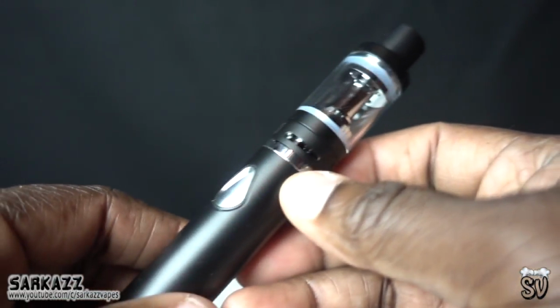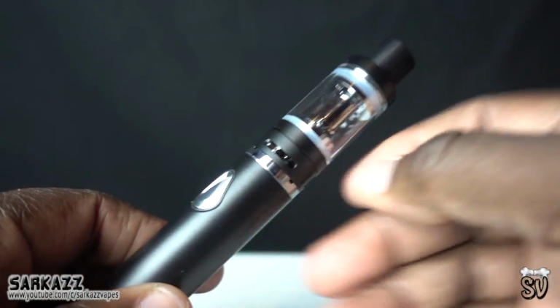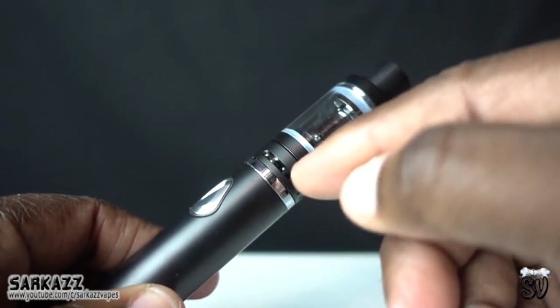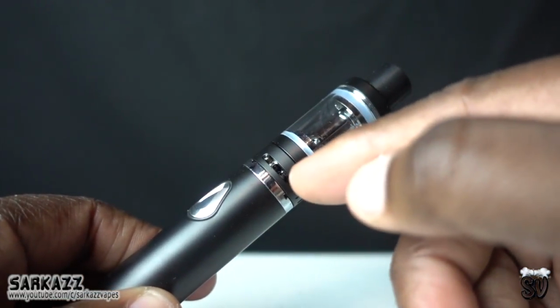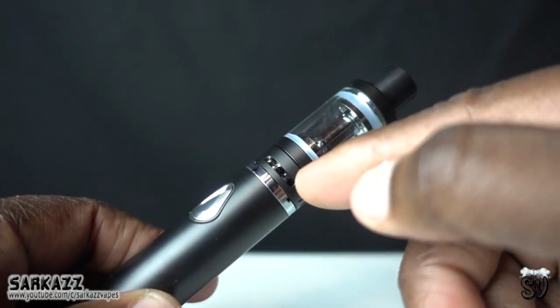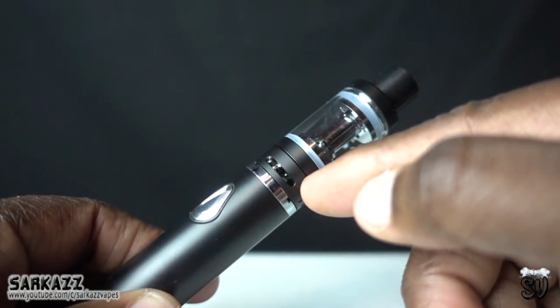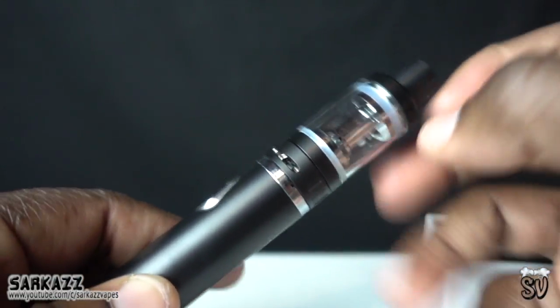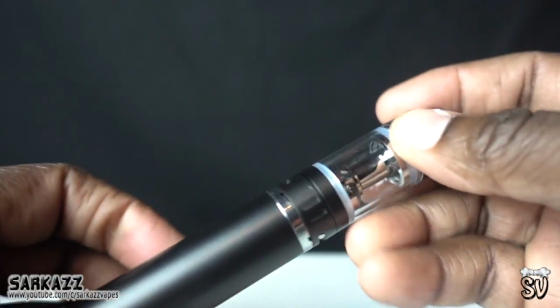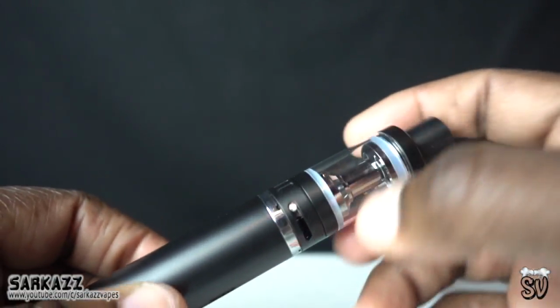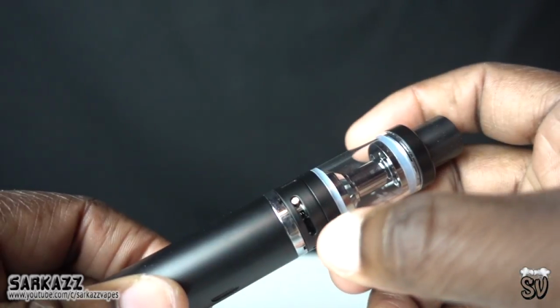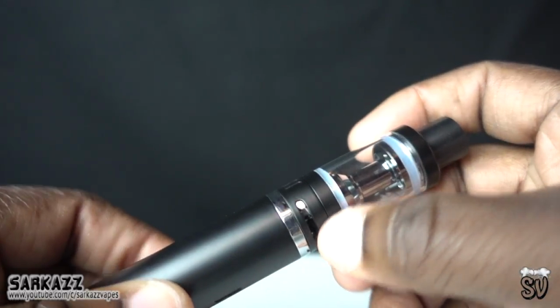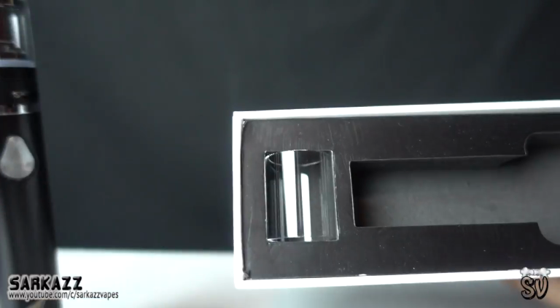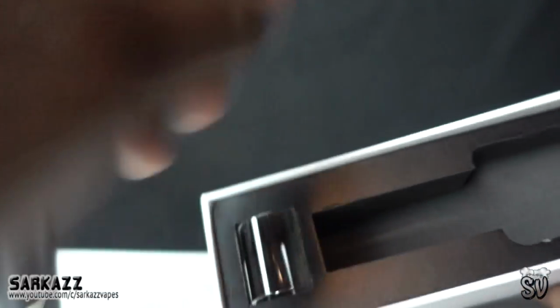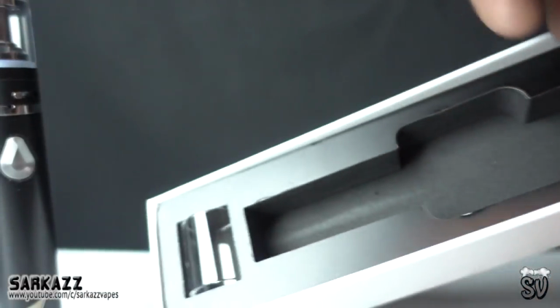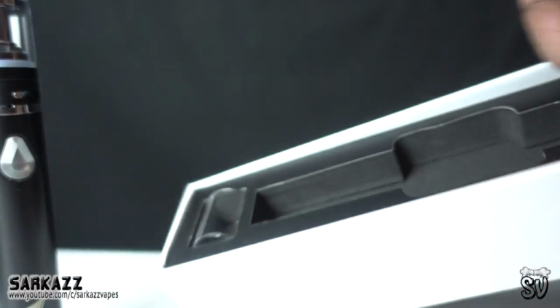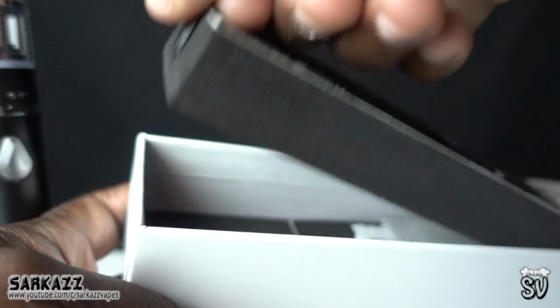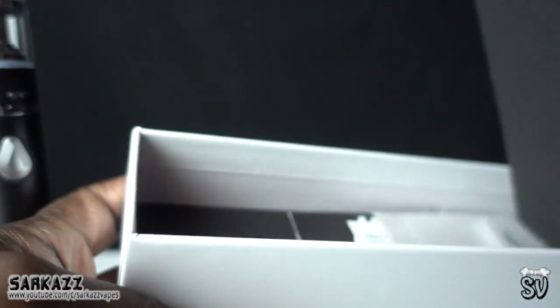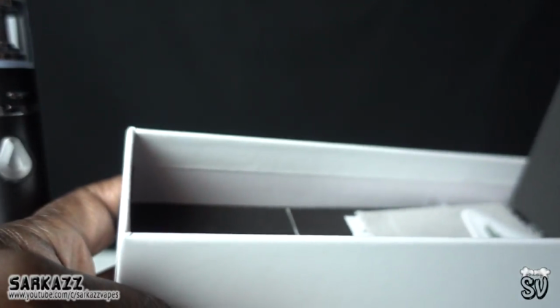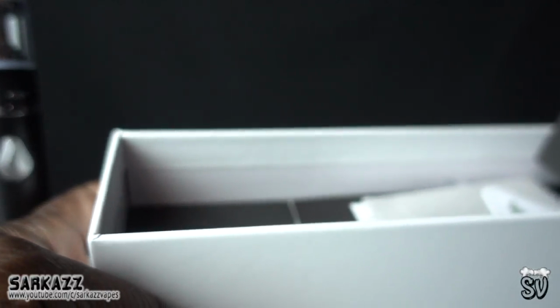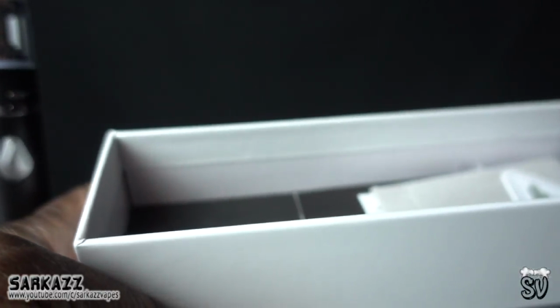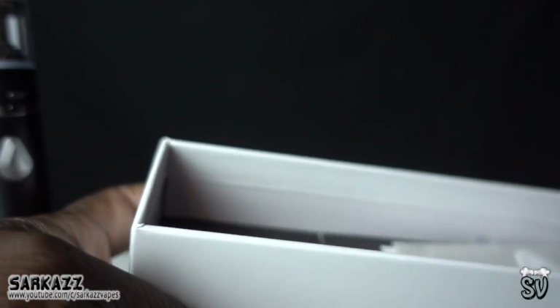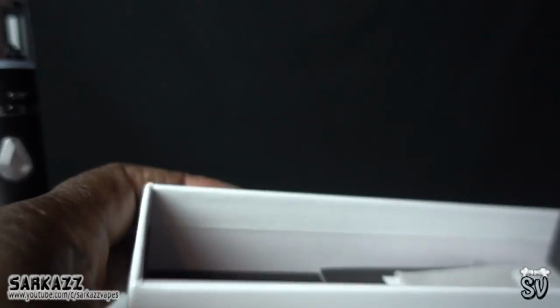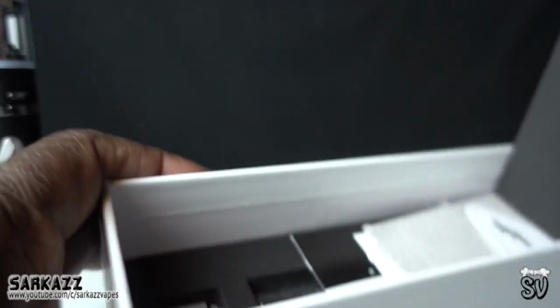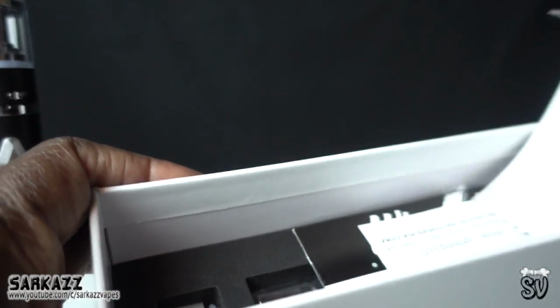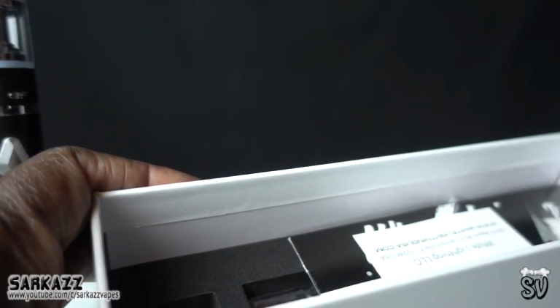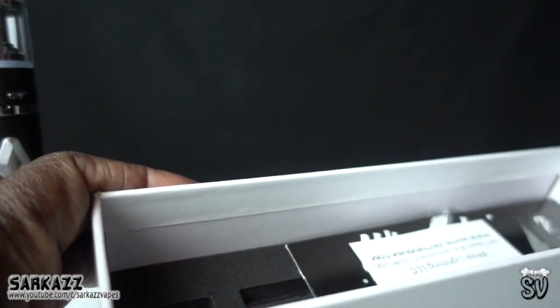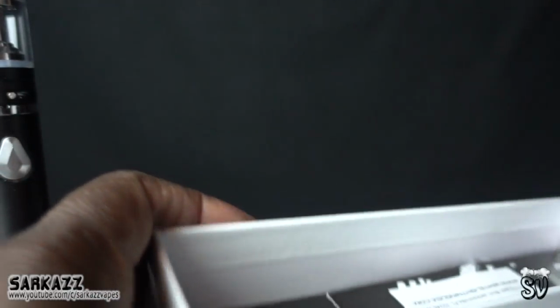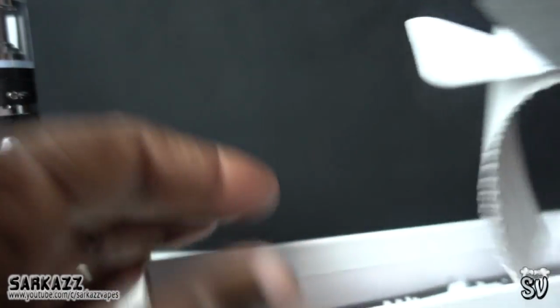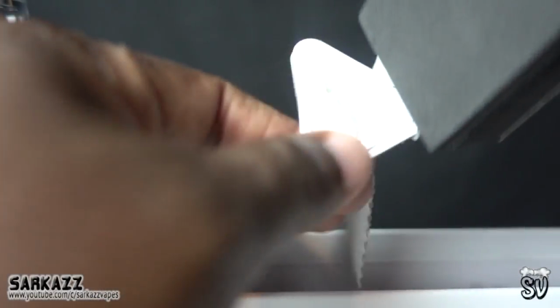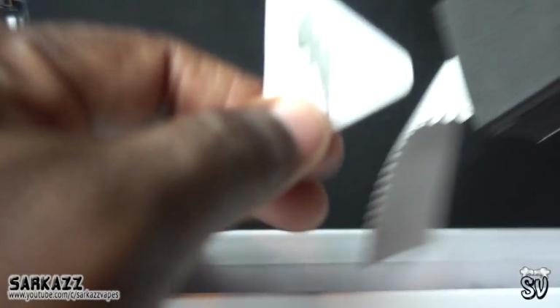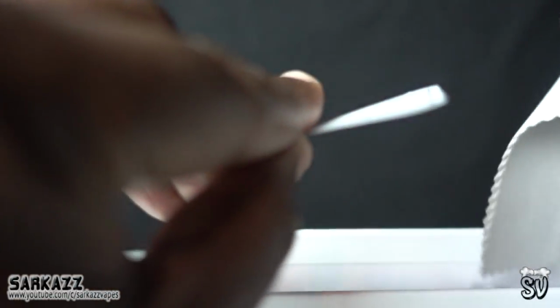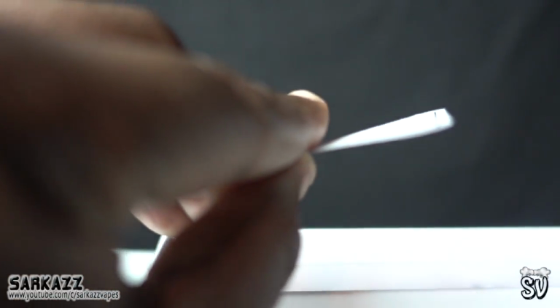I can see that it has adjustable airflow on both sides, which is really cool. Let's see what's under here.